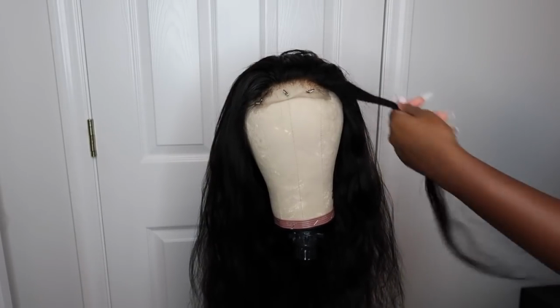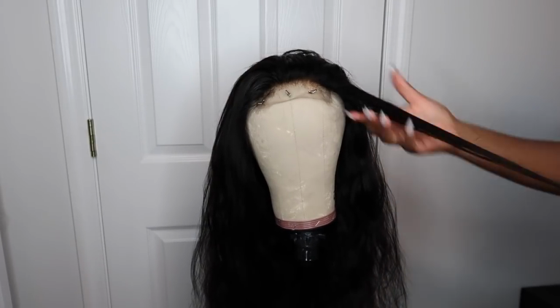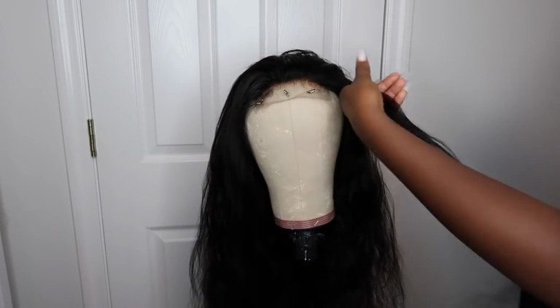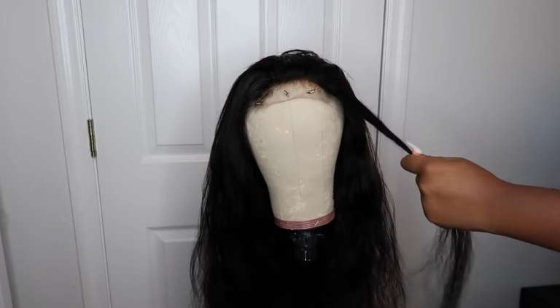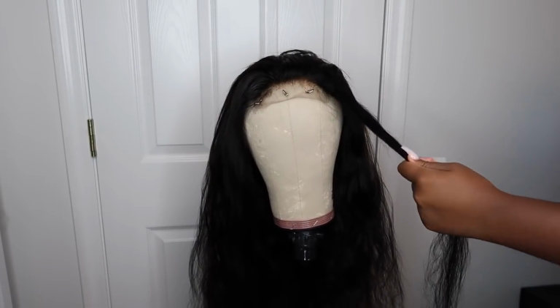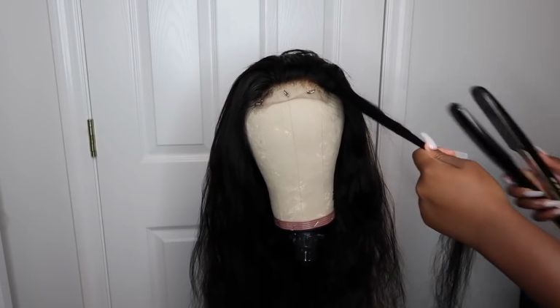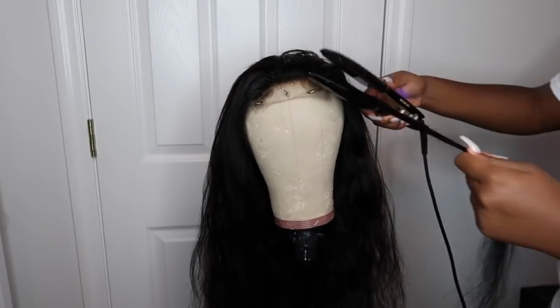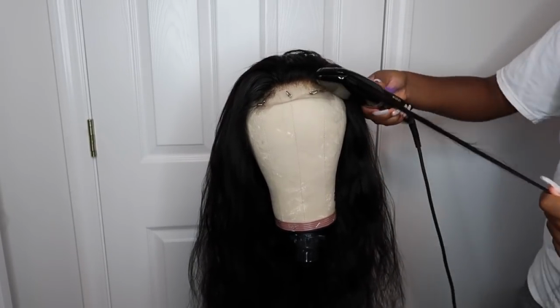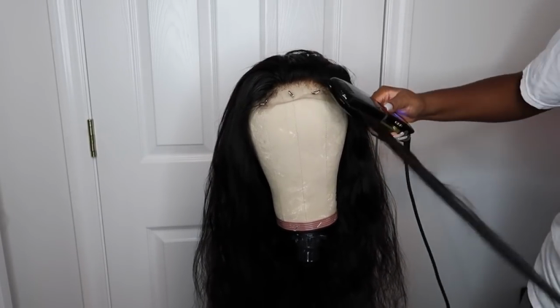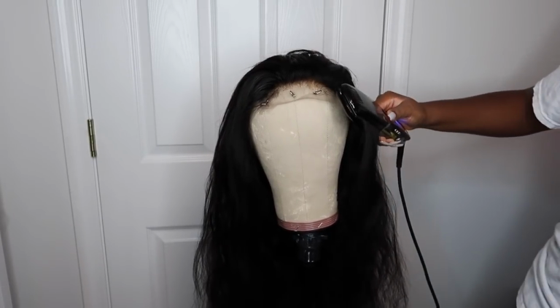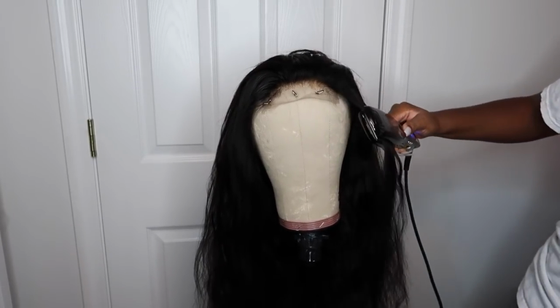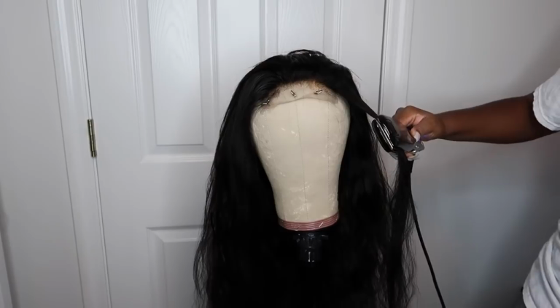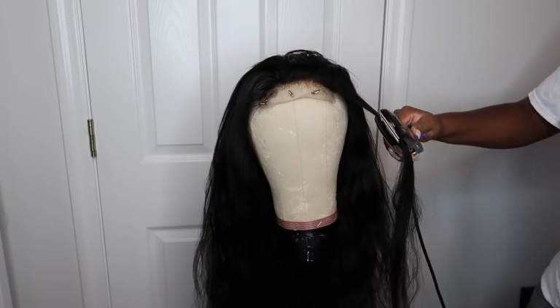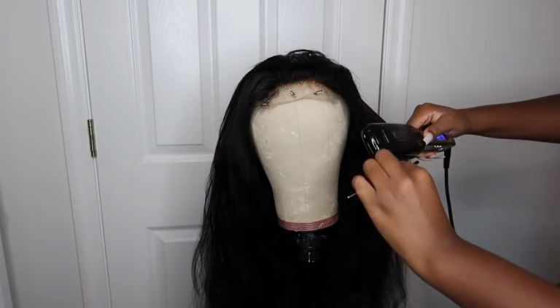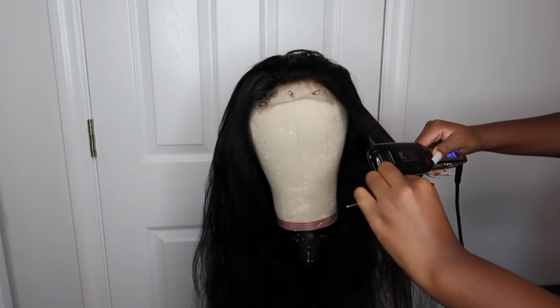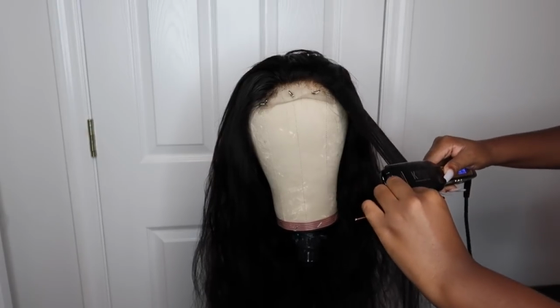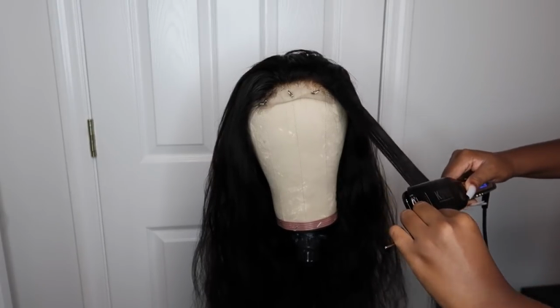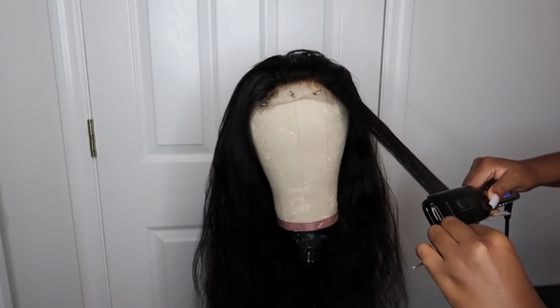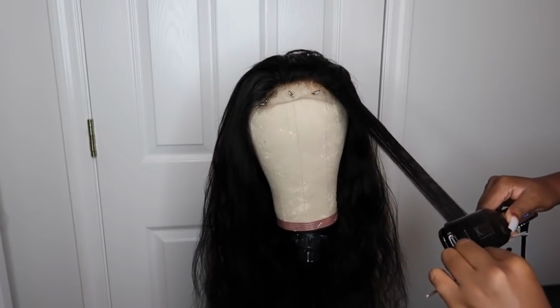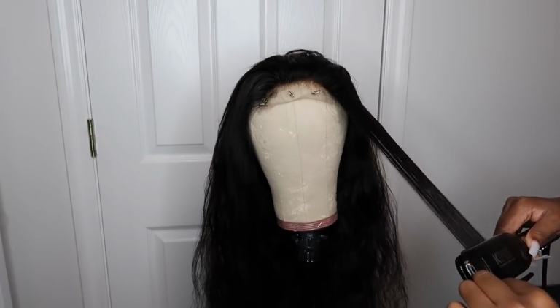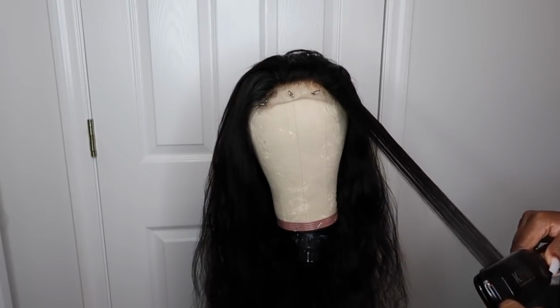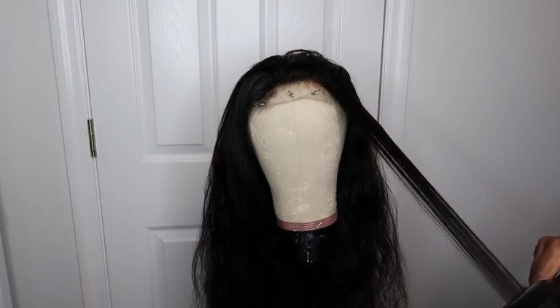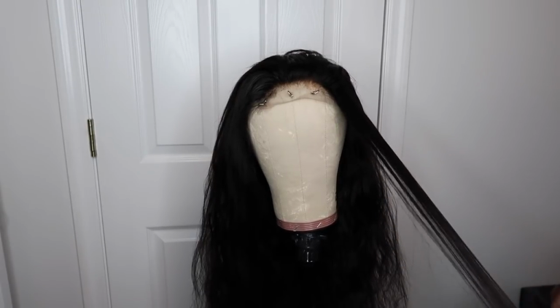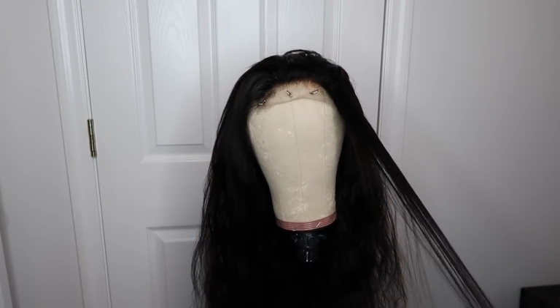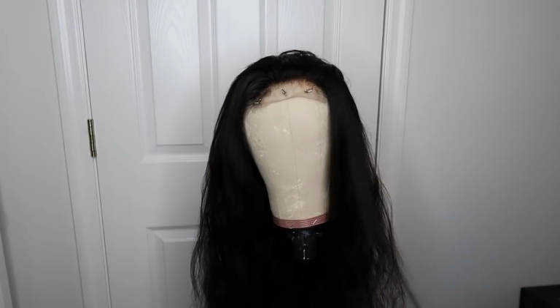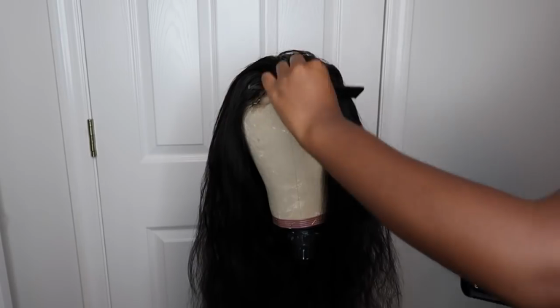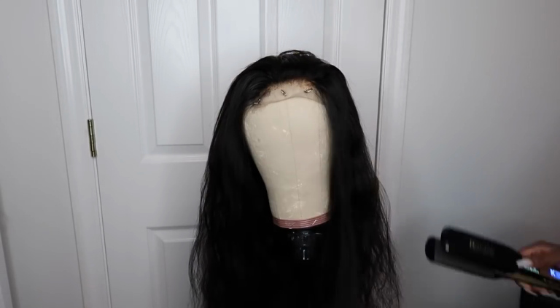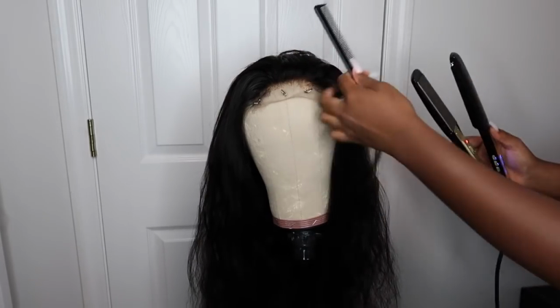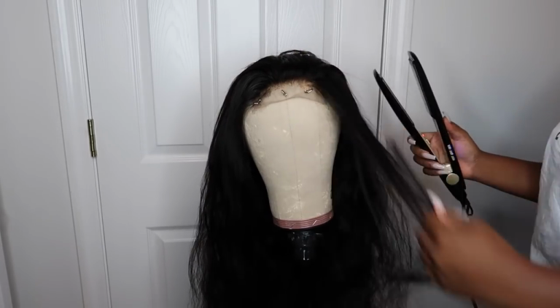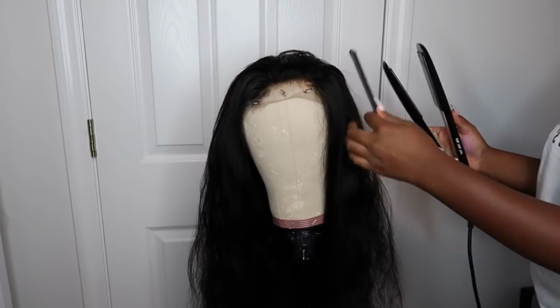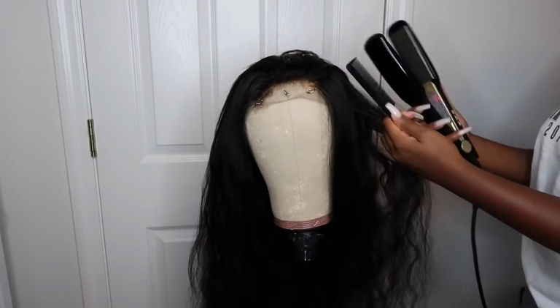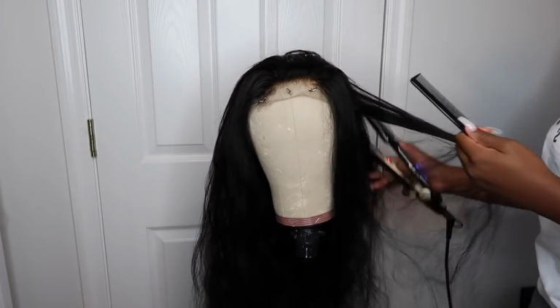So I'm starting off by straightening the hair. I'm using my BioSilk Silk Therapy to make sure that it is super sleek. This hair is amazing — as you can see, it's getting straight with one pass.